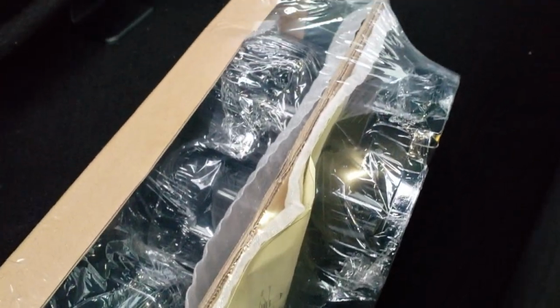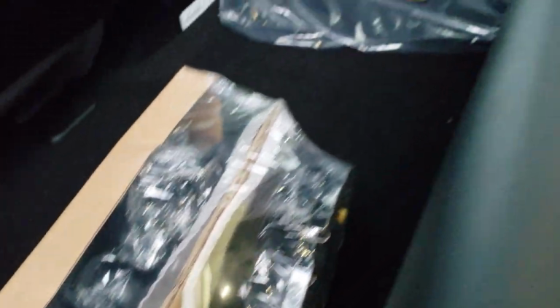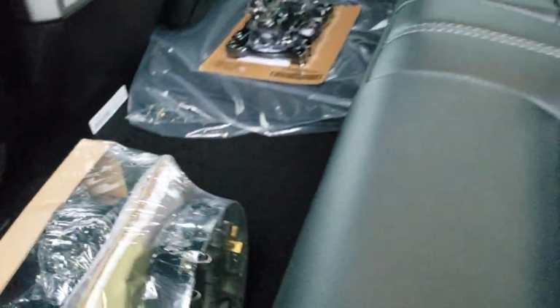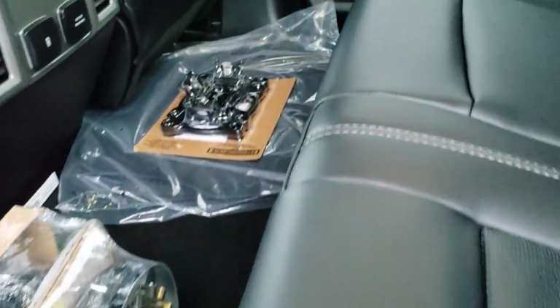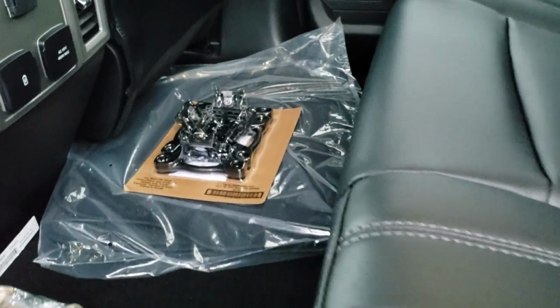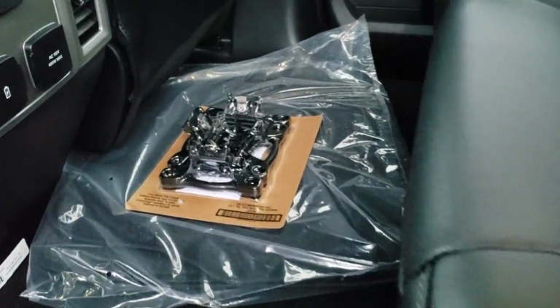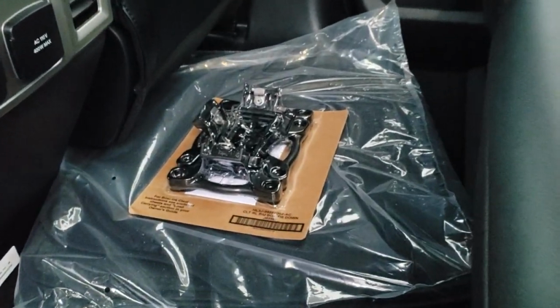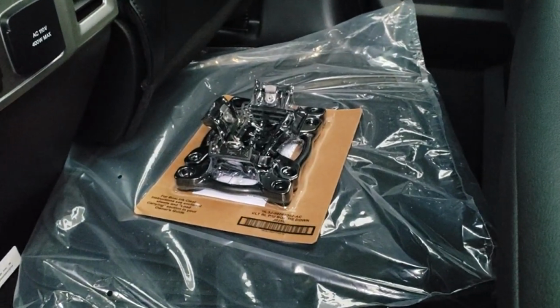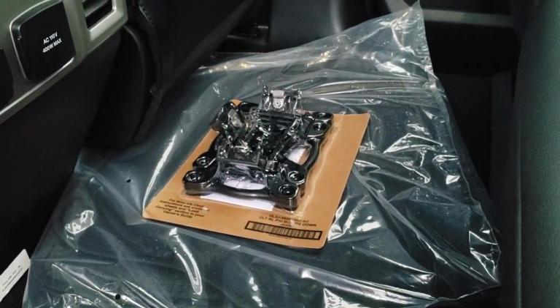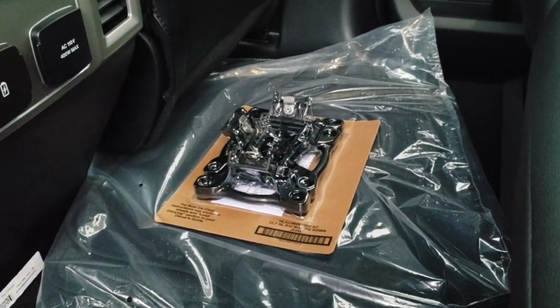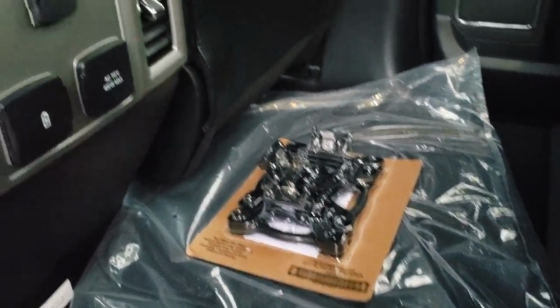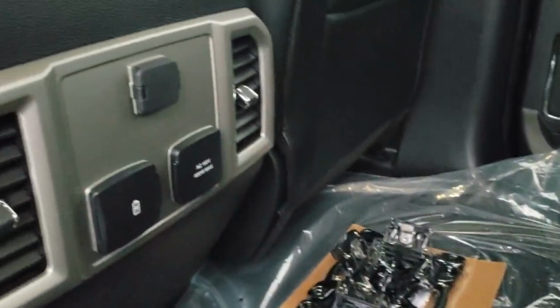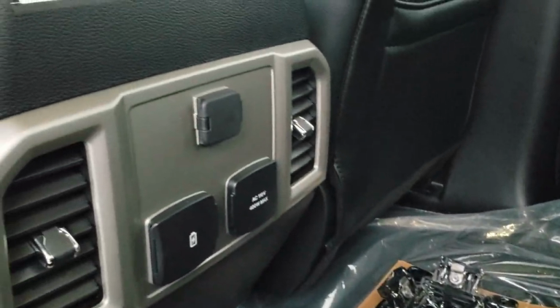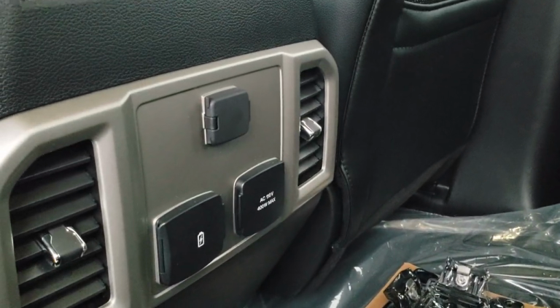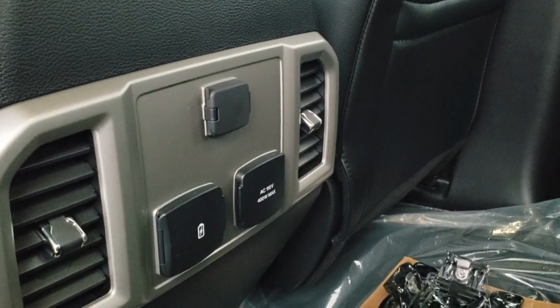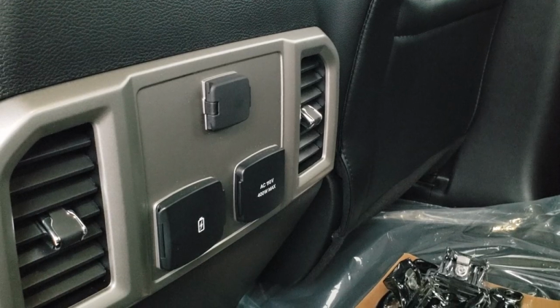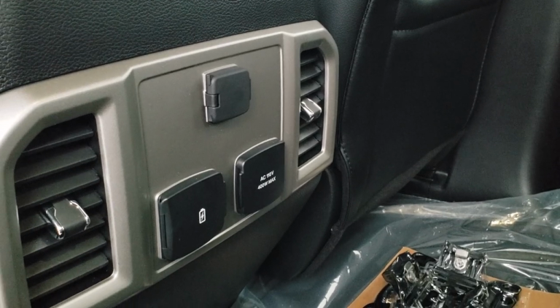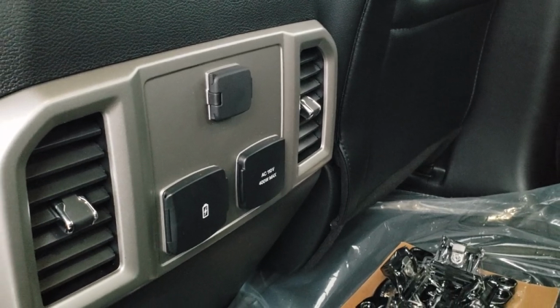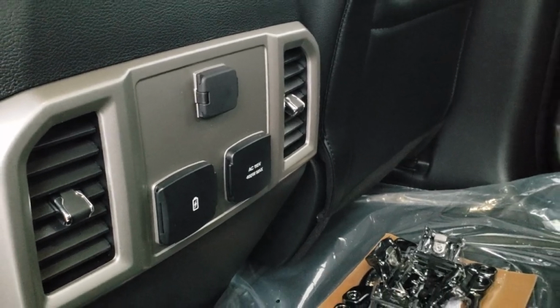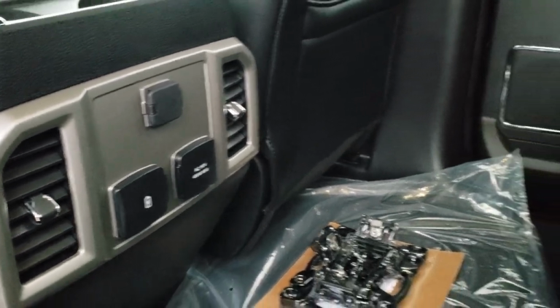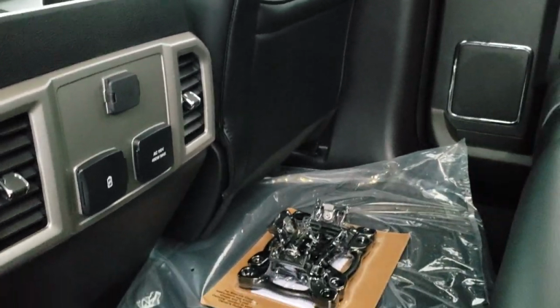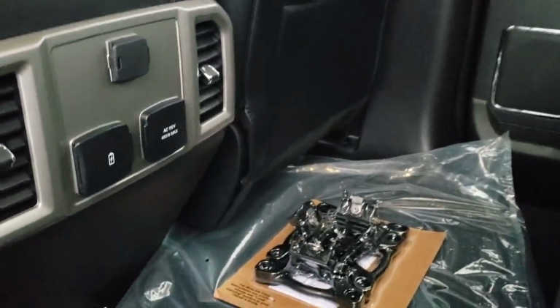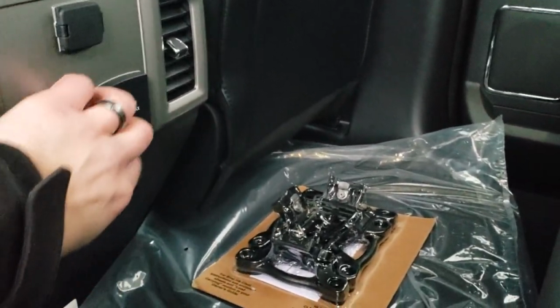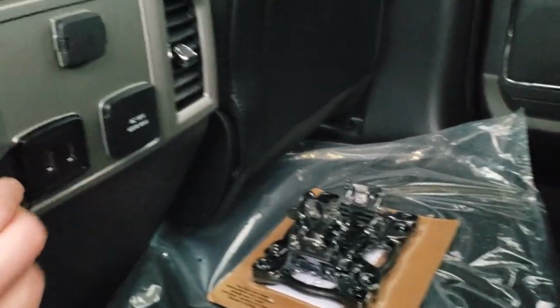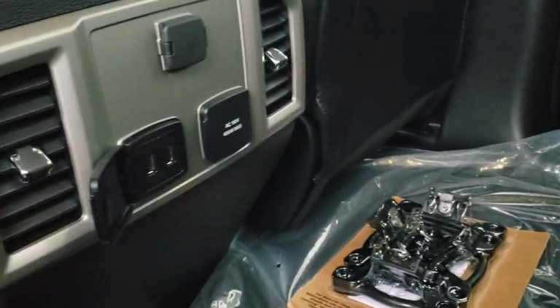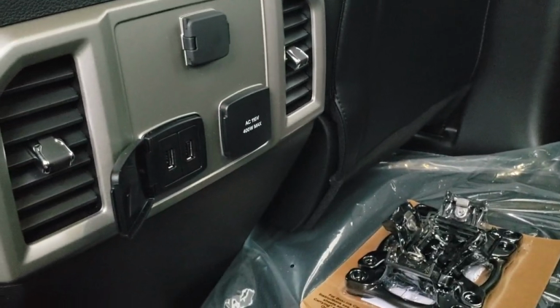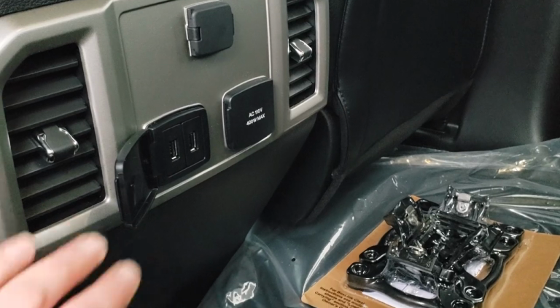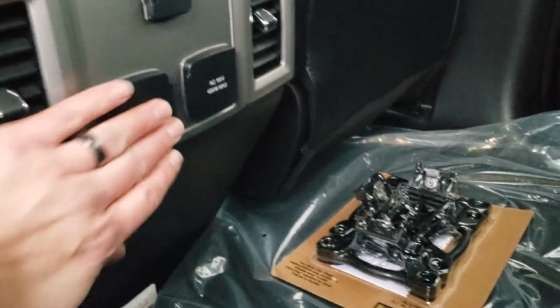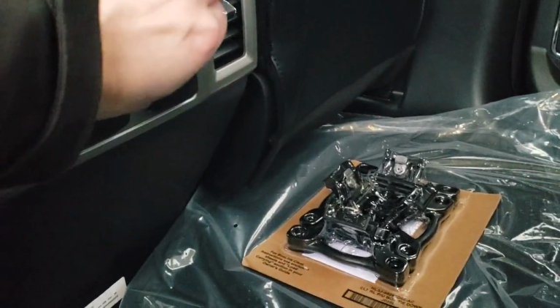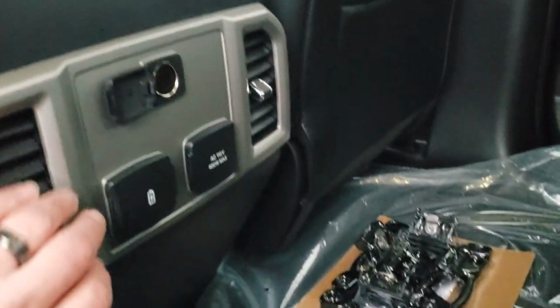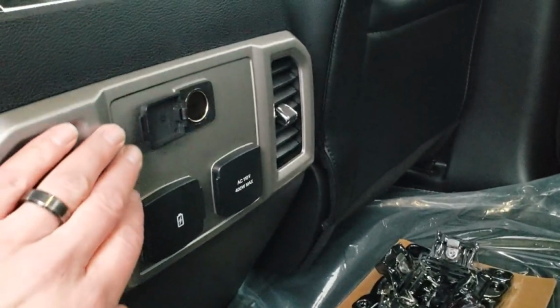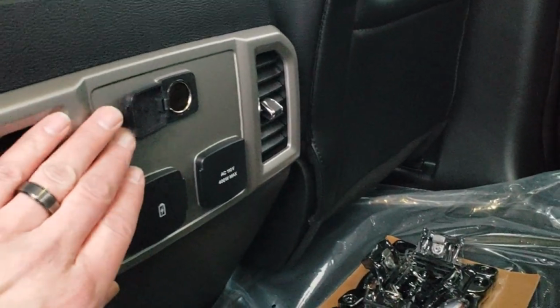Those are the side box tie-downs I was telling you about. There's also a 110-volt 400-watt max plug-in back here as well, along with two USB power points and a regular 12-volt power point.